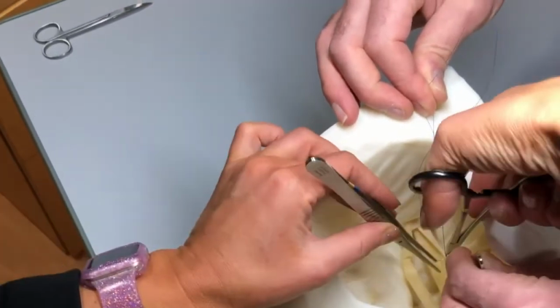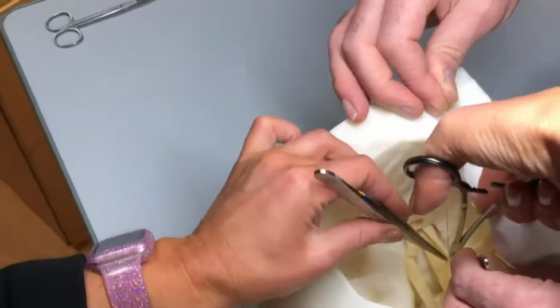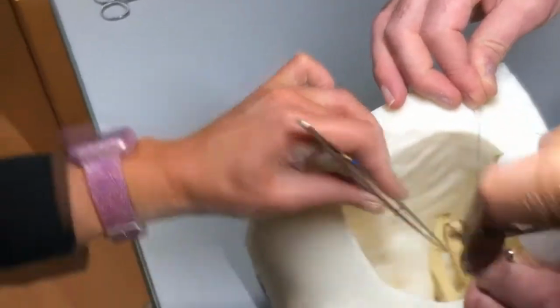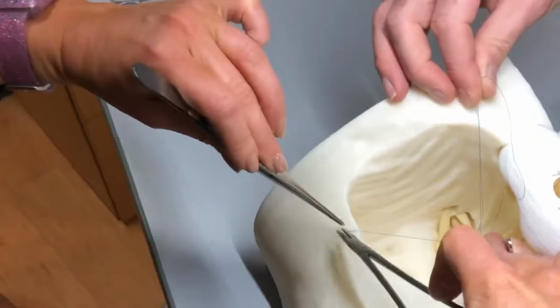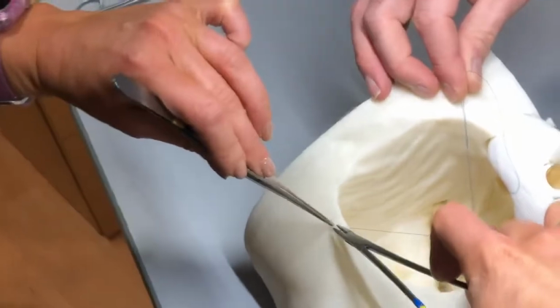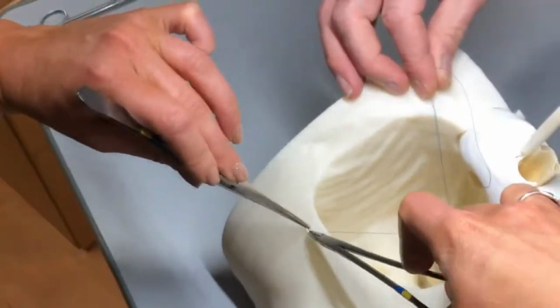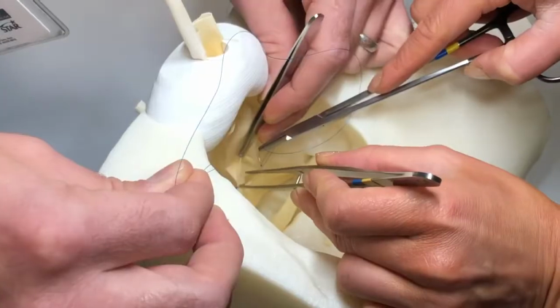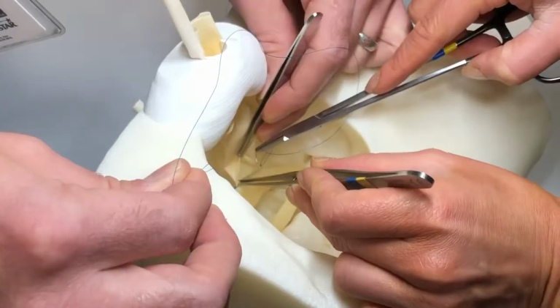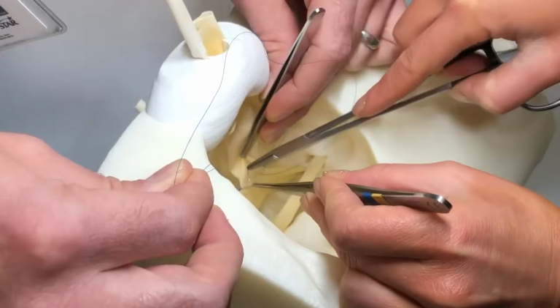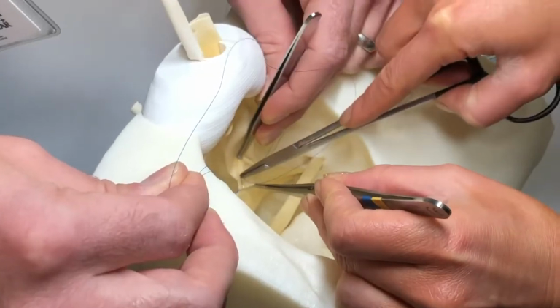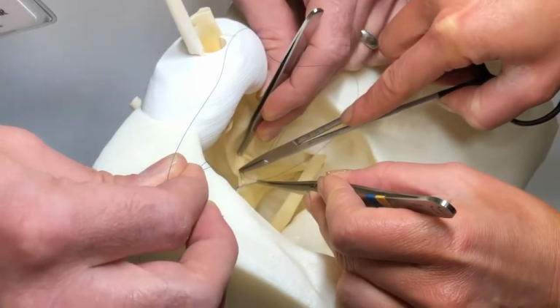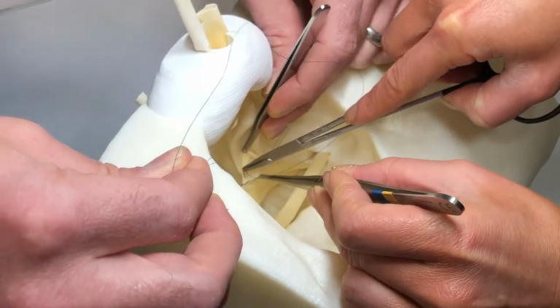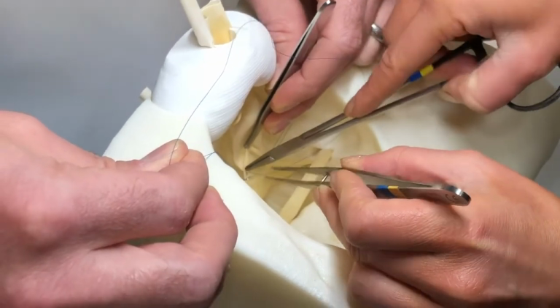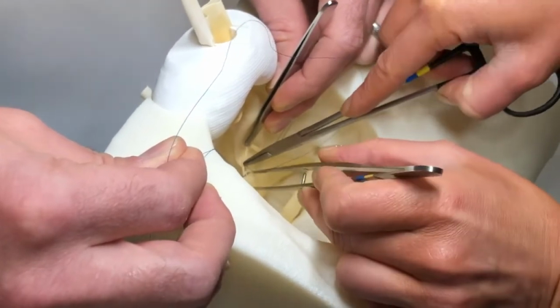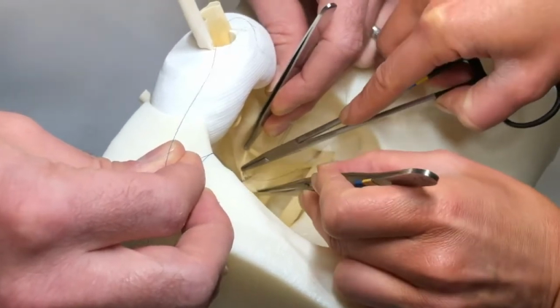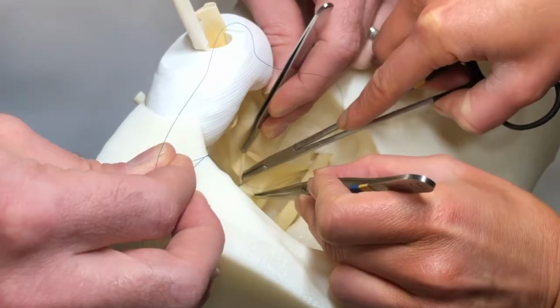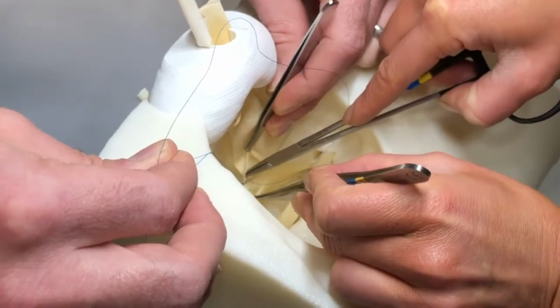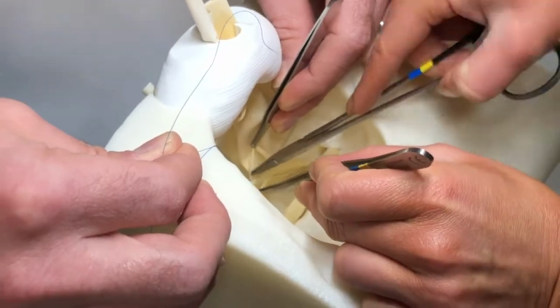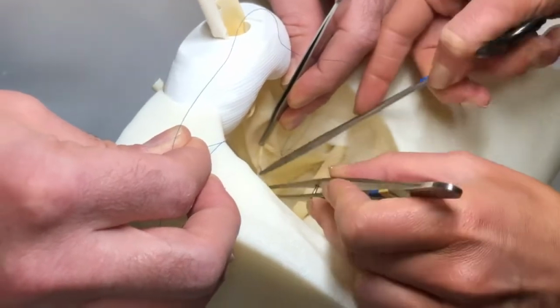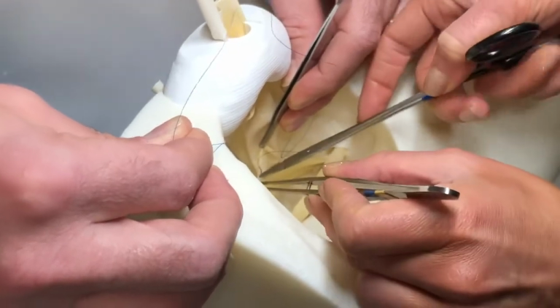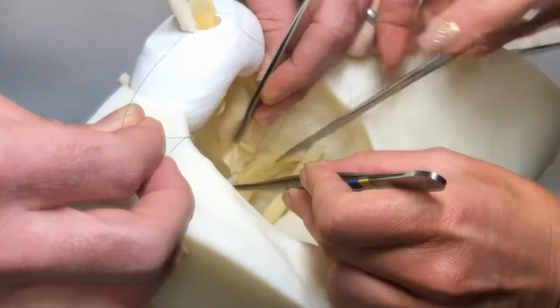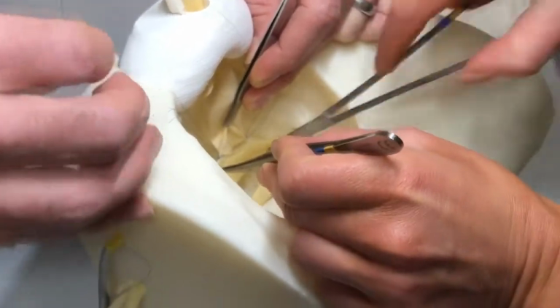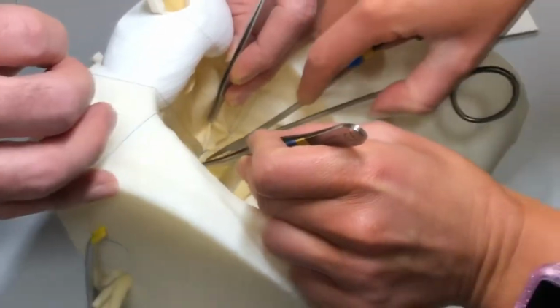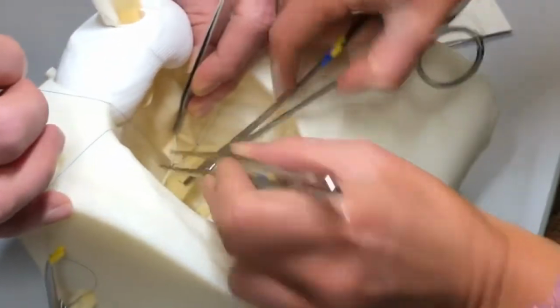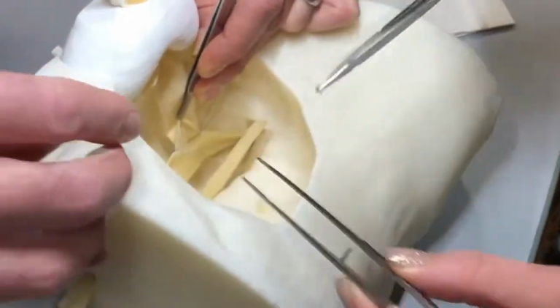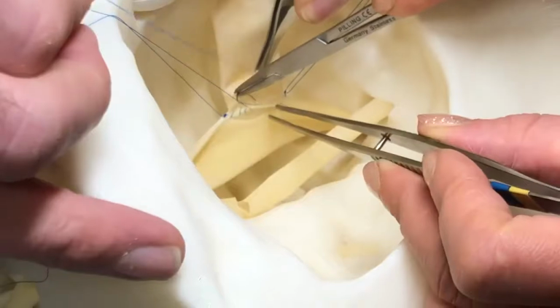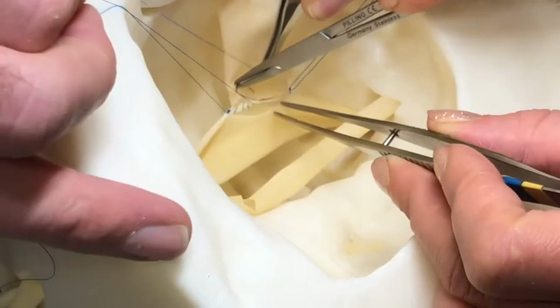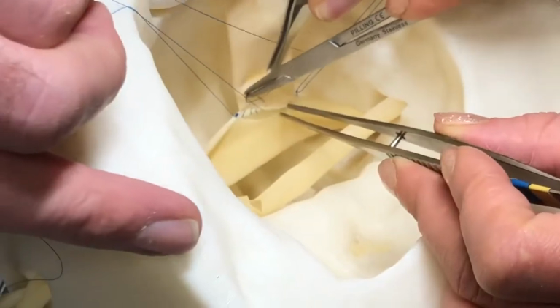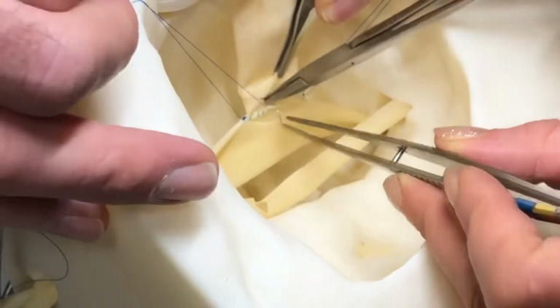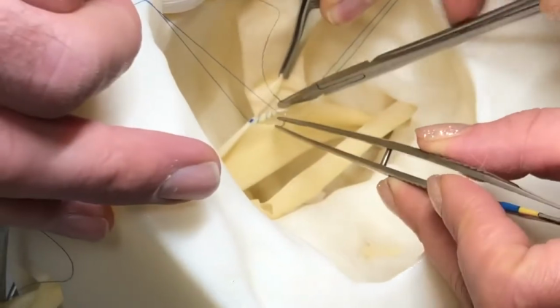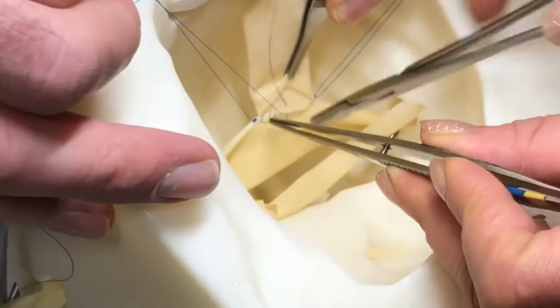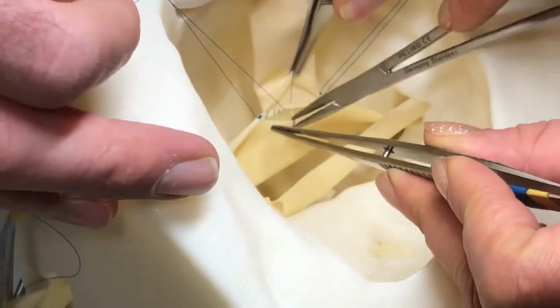Following a blind back wall stitch, the back wall of the anastomosis is run. For this anastomosis we used 5-0 prolene. These do not need to be tiny bites as there is a lot of room during this part of the anastomosis.